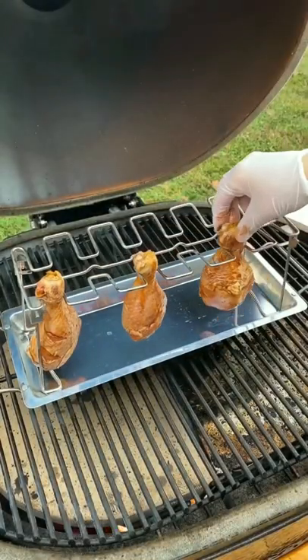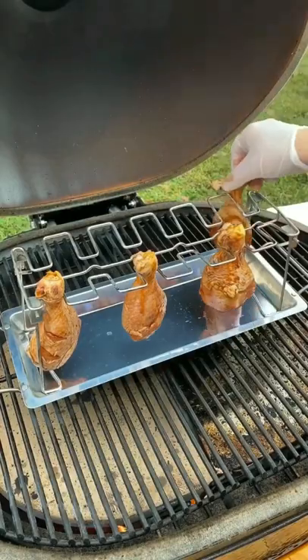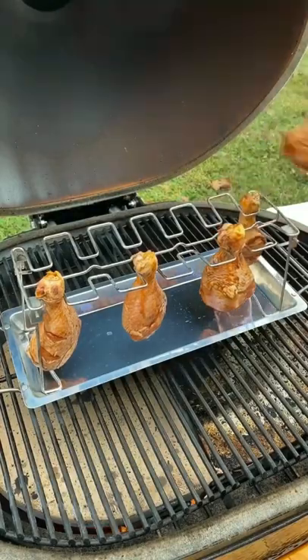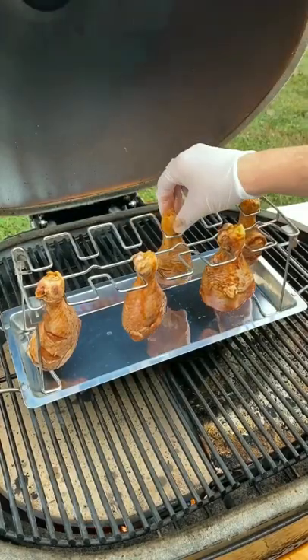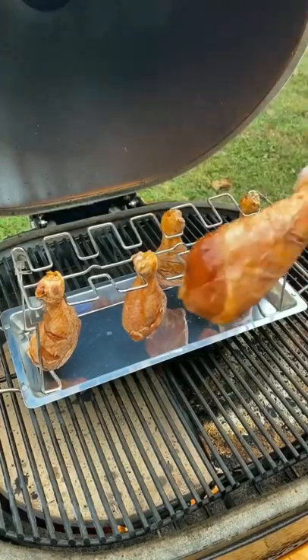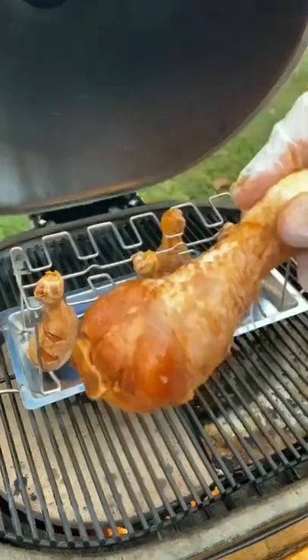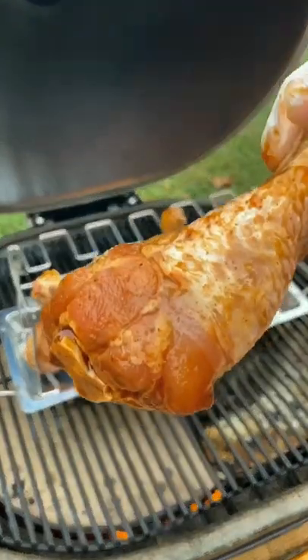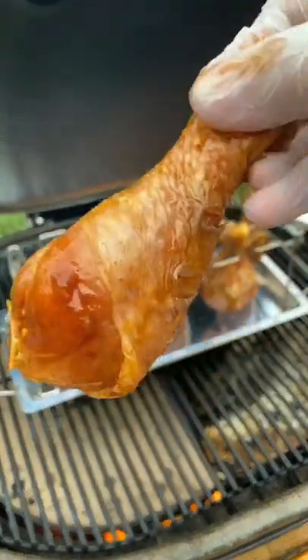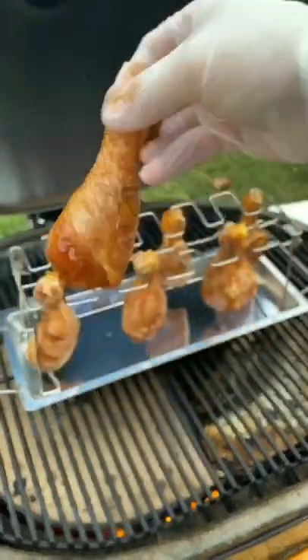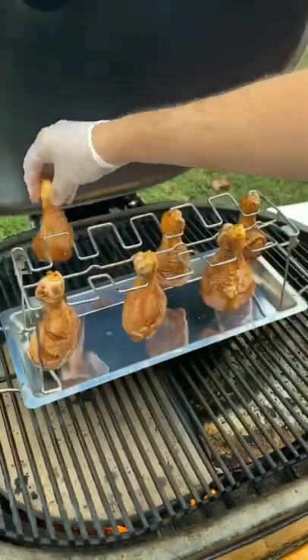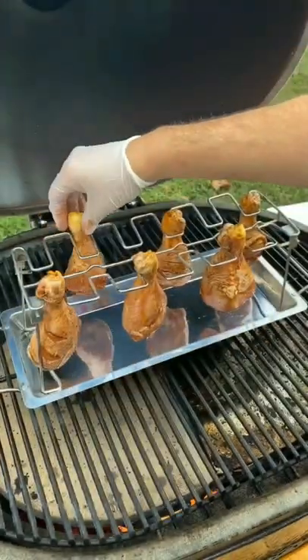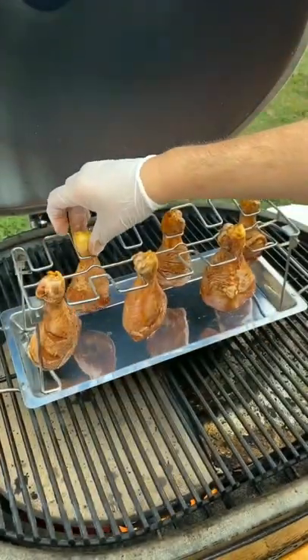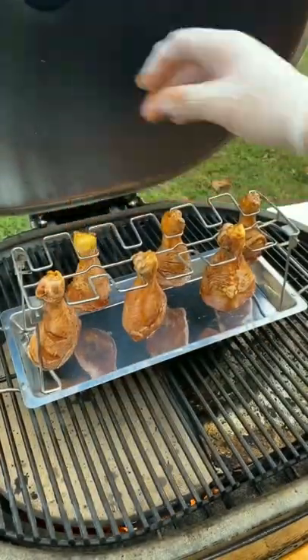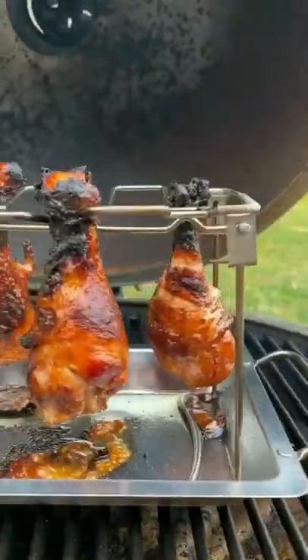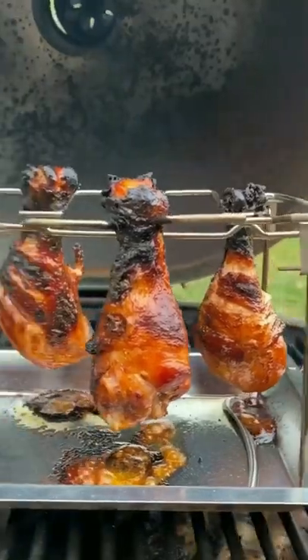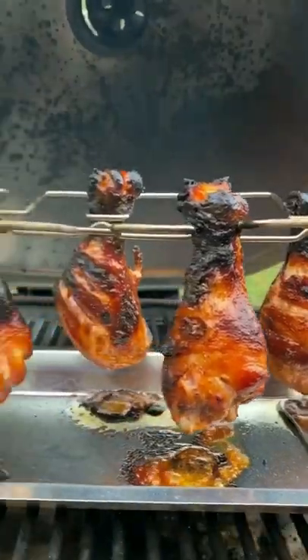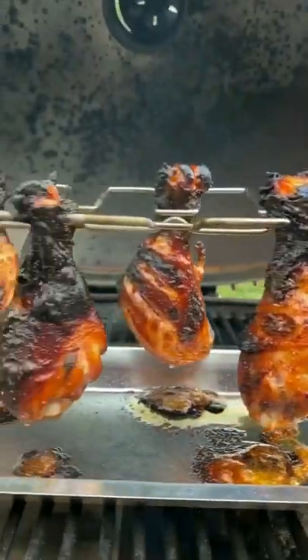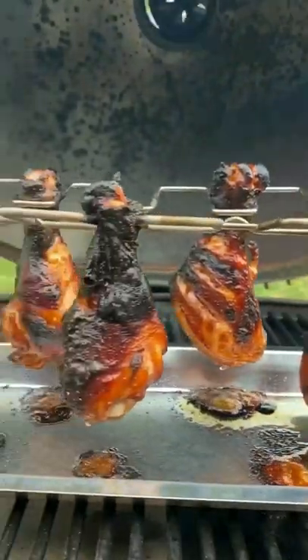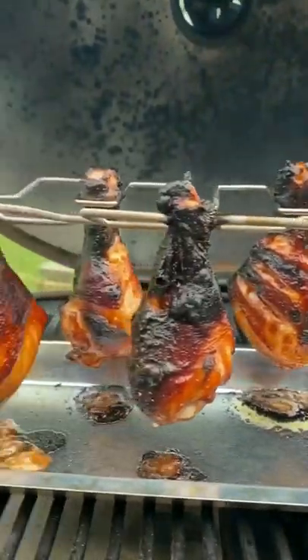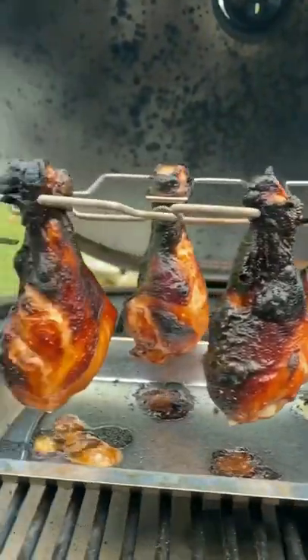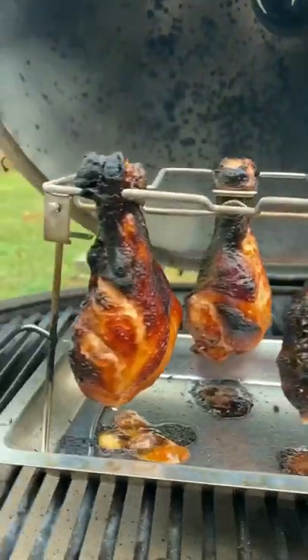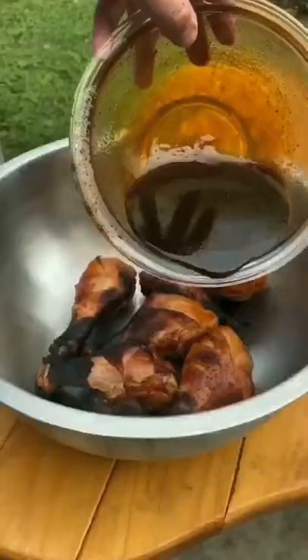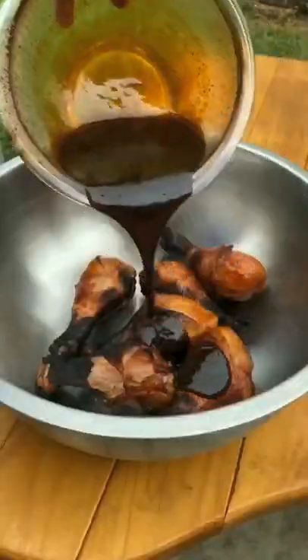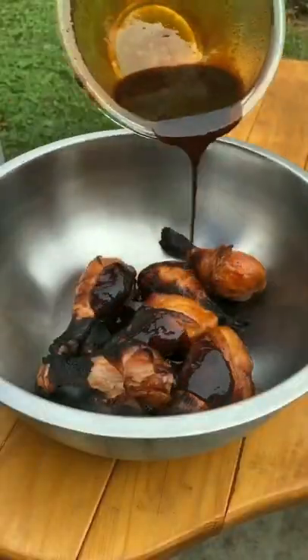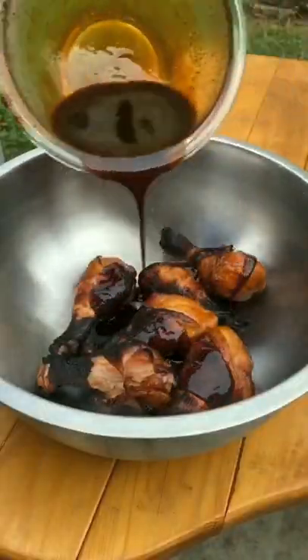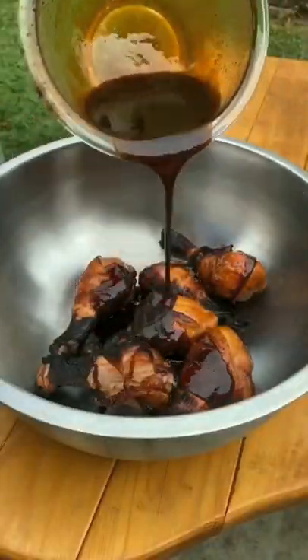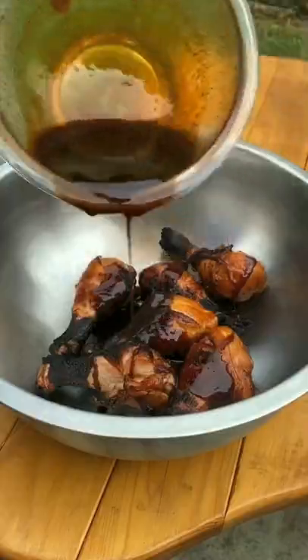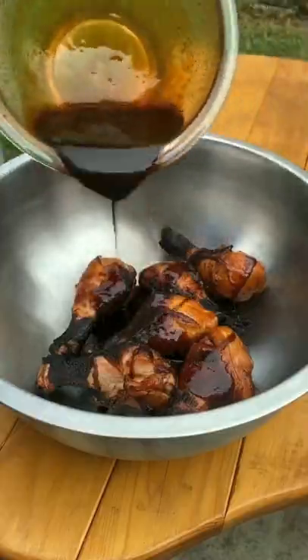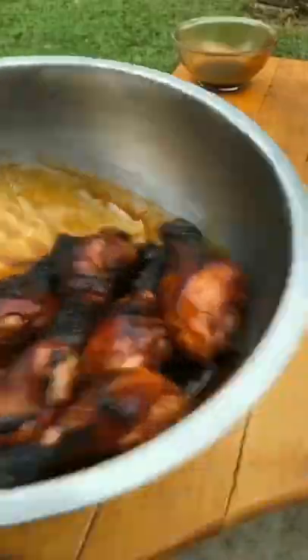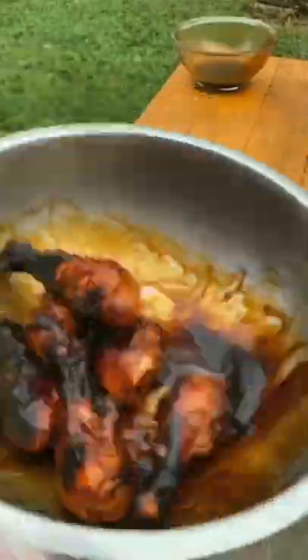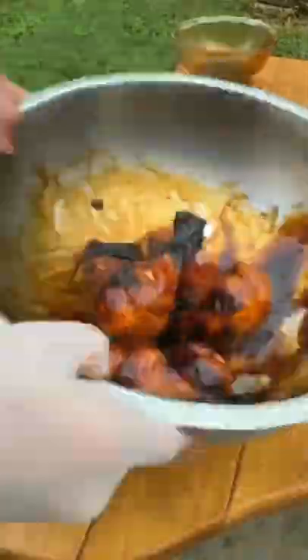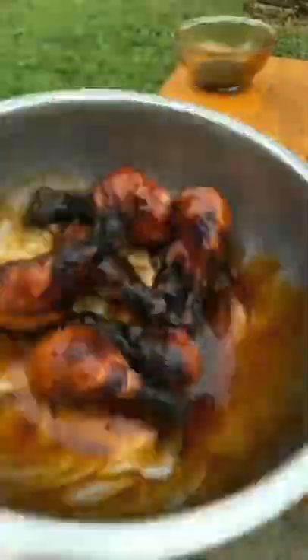Pull it and then set it up at 275 indirect. Right there is a chicken rack that I like to use, or a drum rack. I love using it — it makes cleanup very simple. You're going to smoke until an internal temperature of 170.